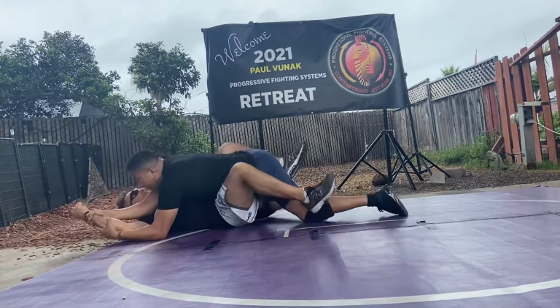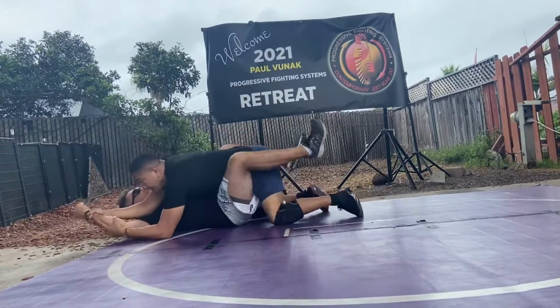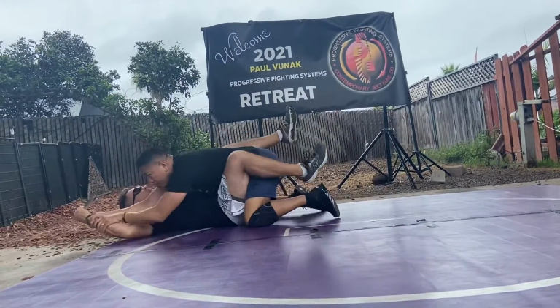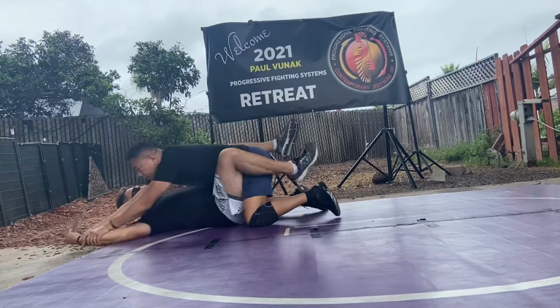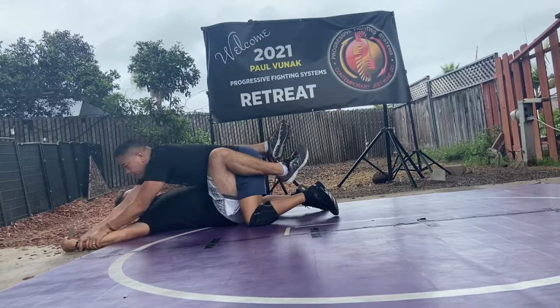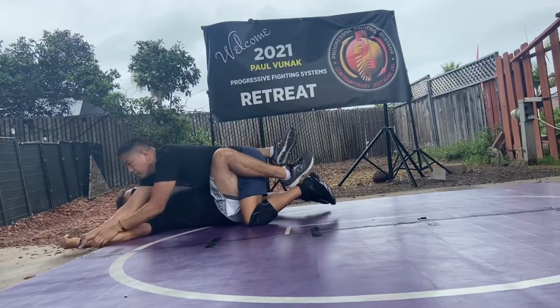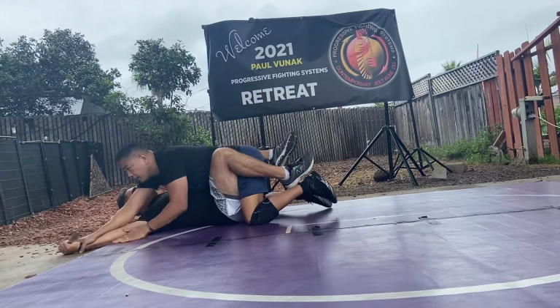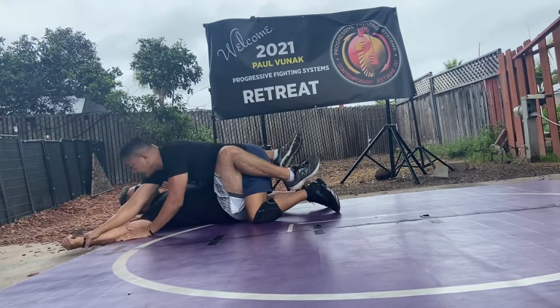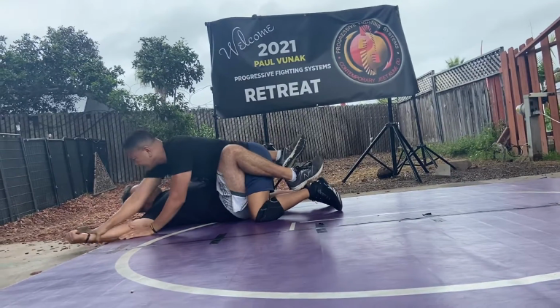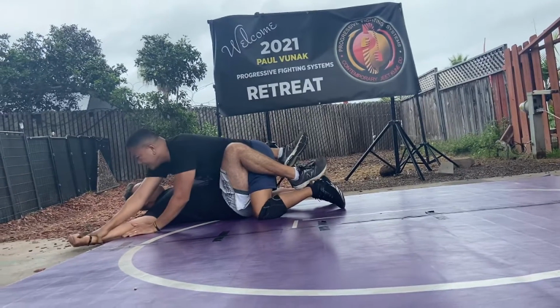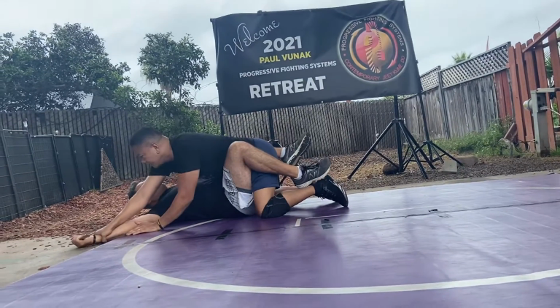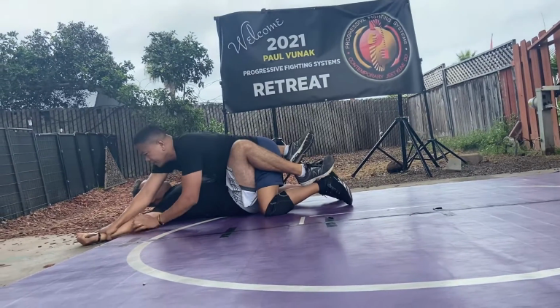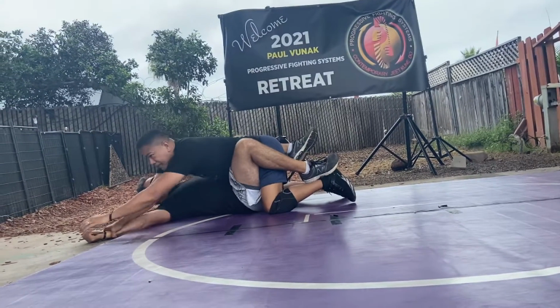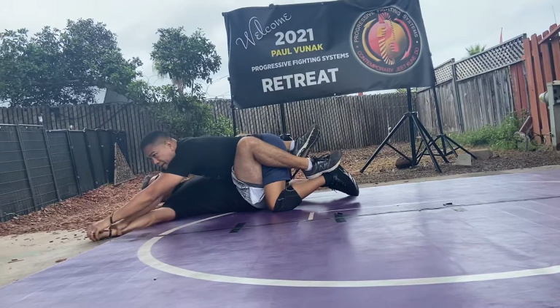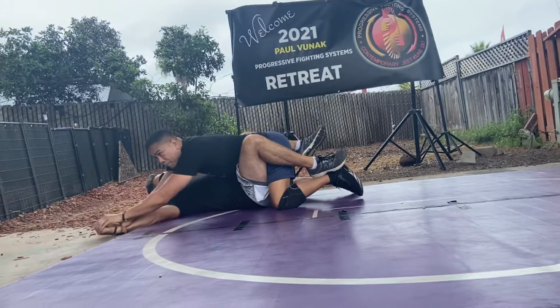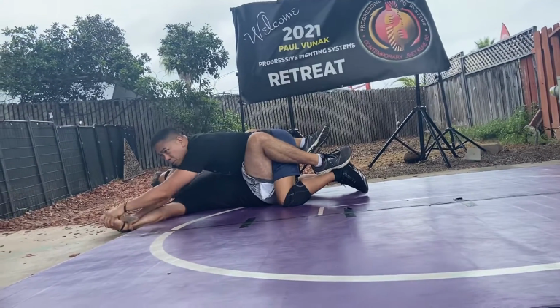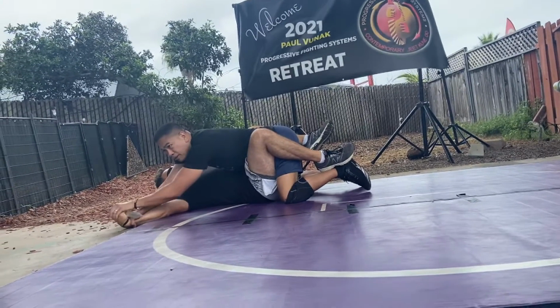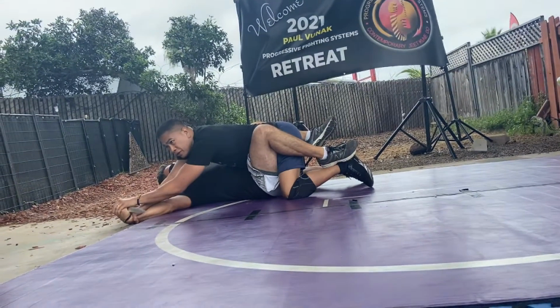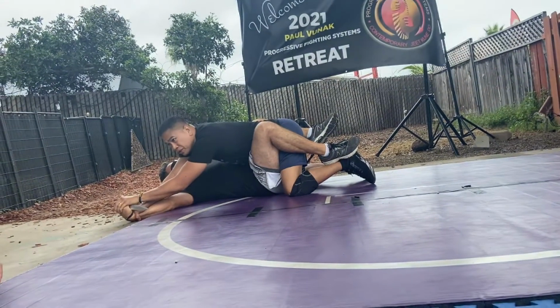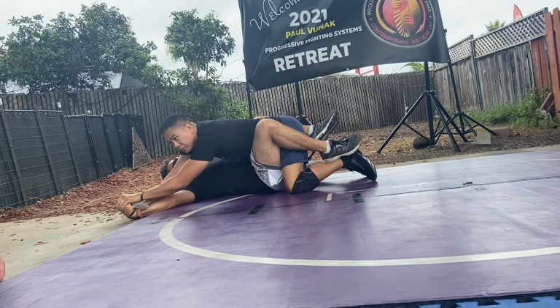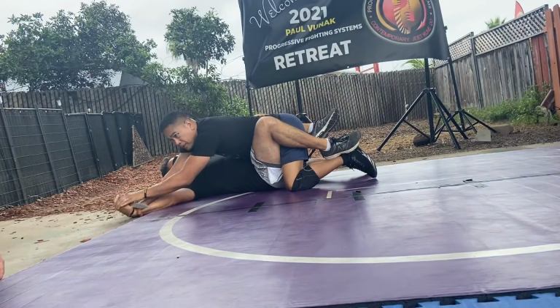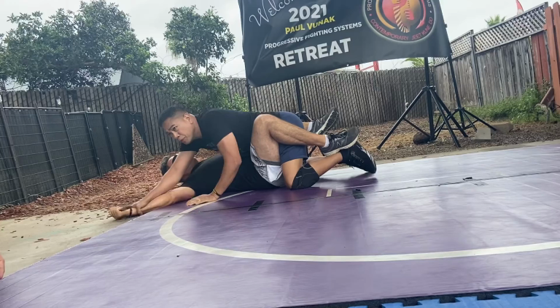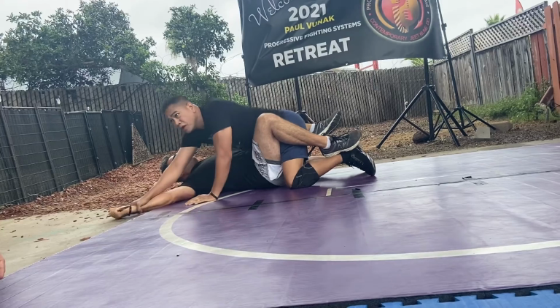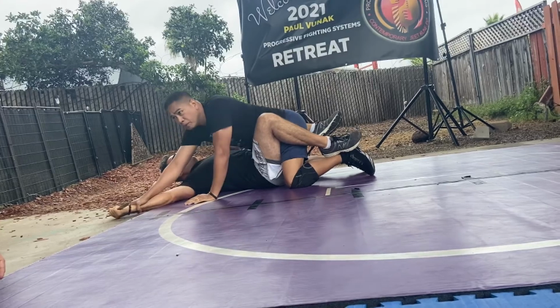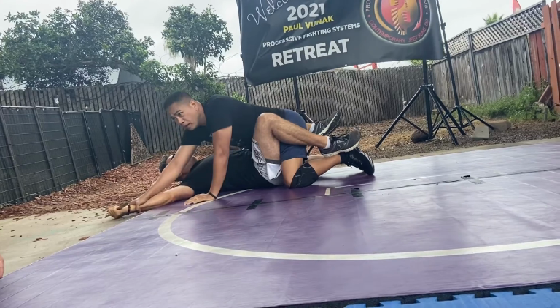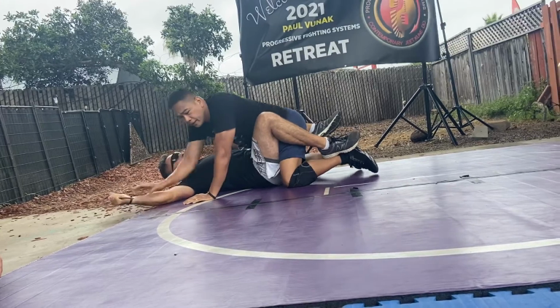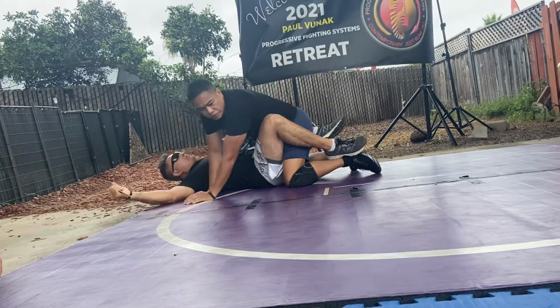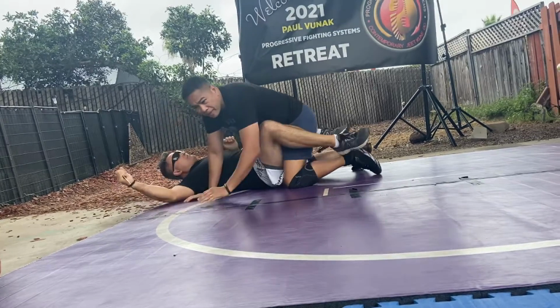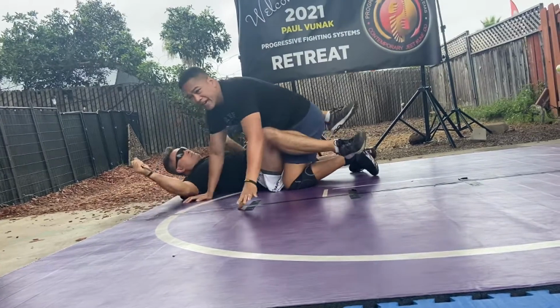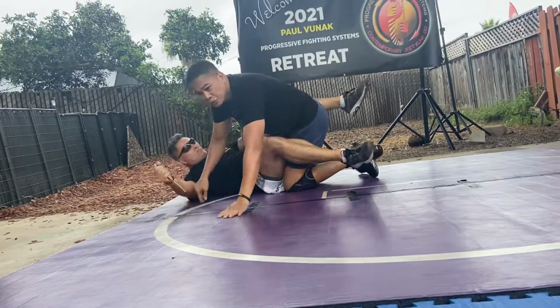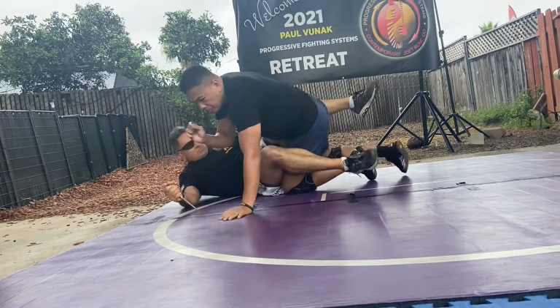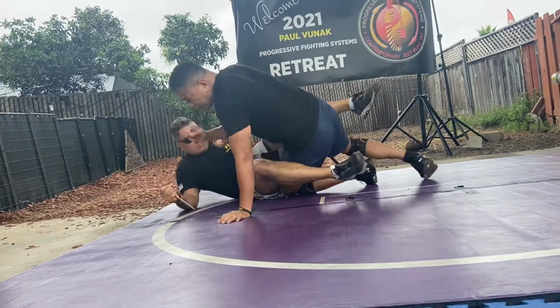Come back here. Extend, extend and pull. You can just, again, wrist lock or pry. One more time — I just used the momentum.